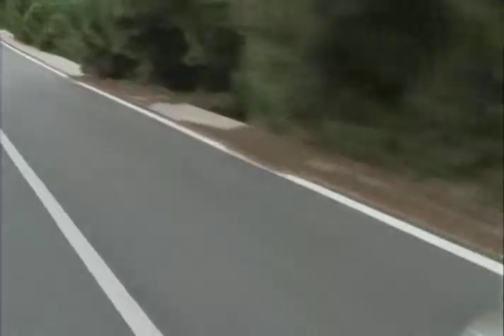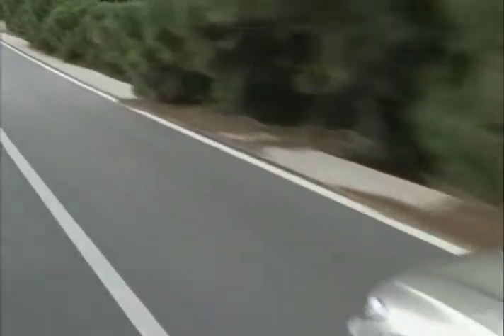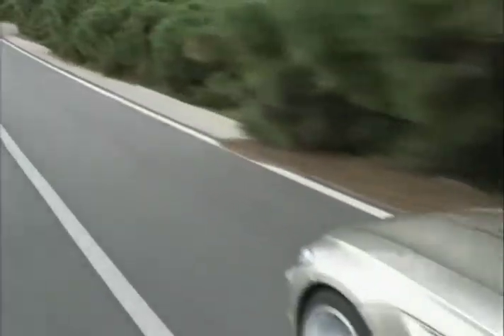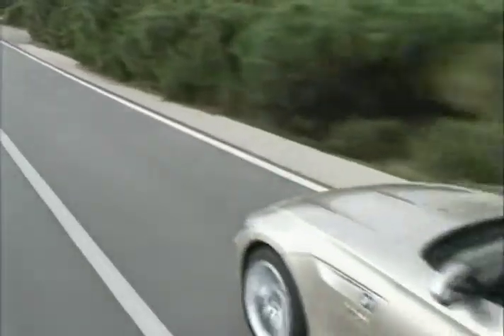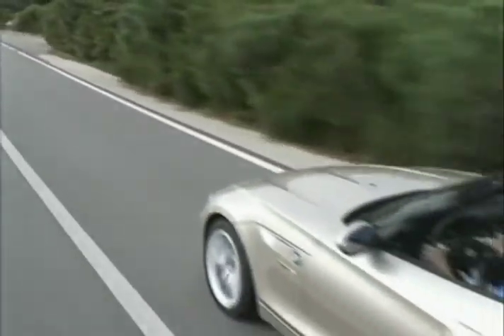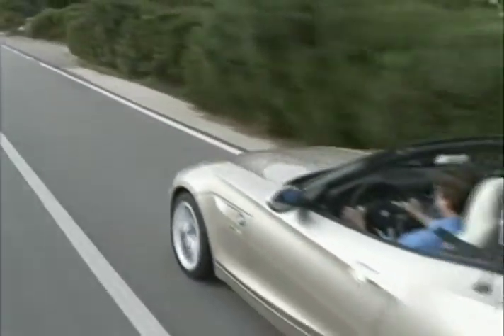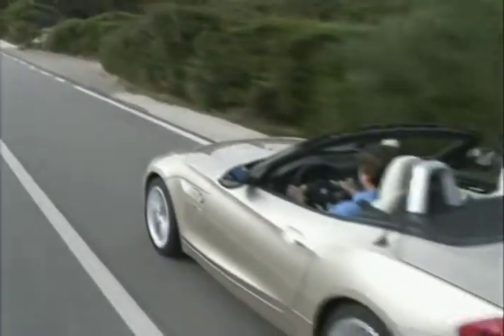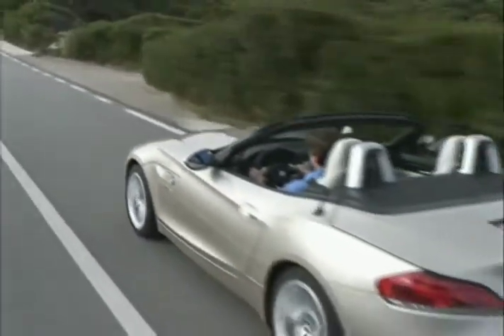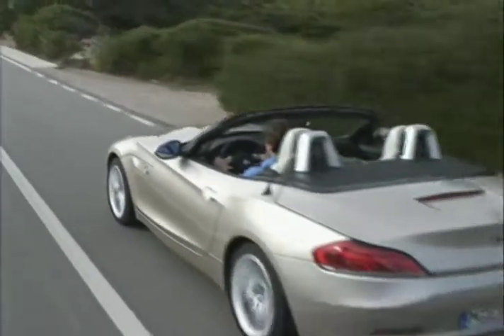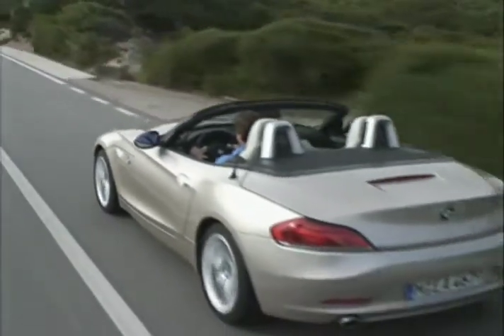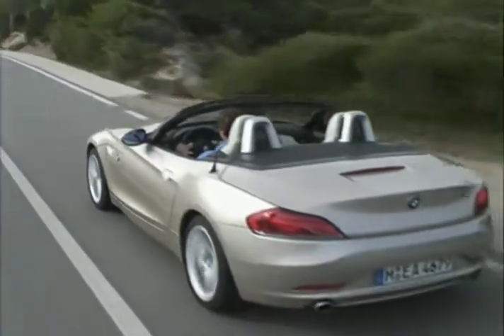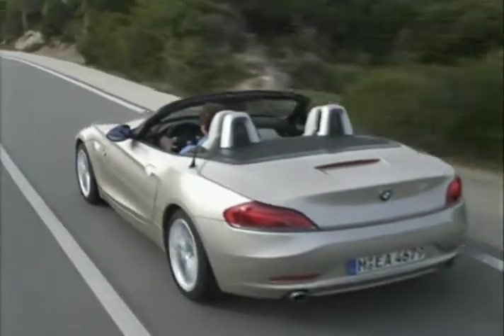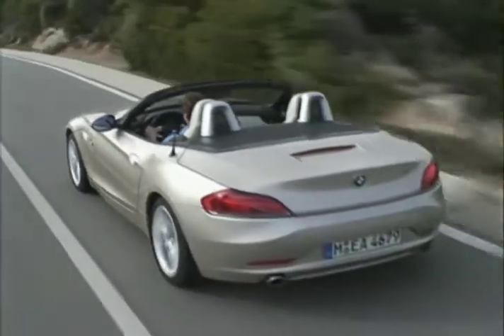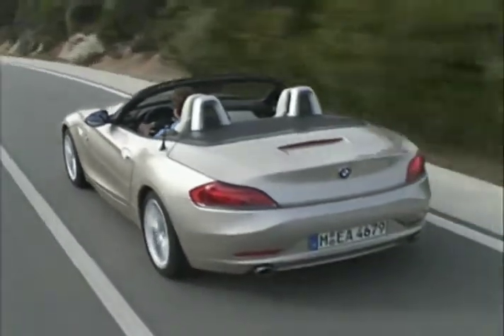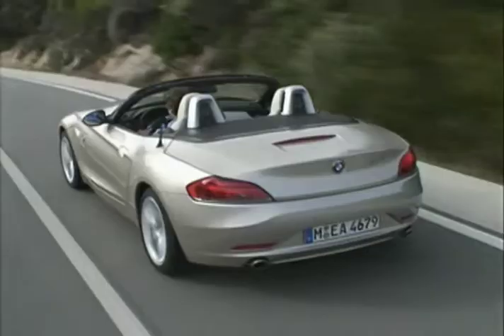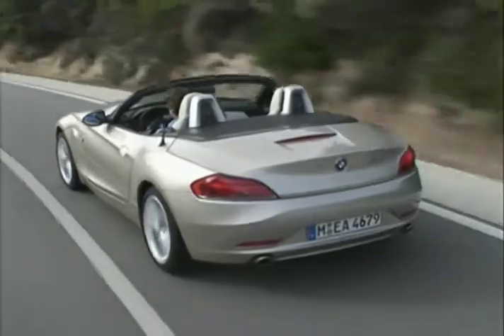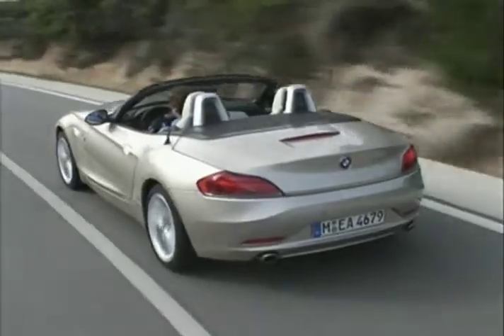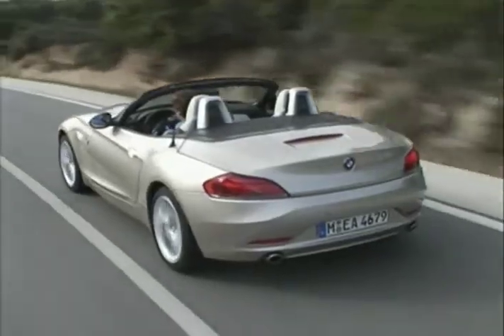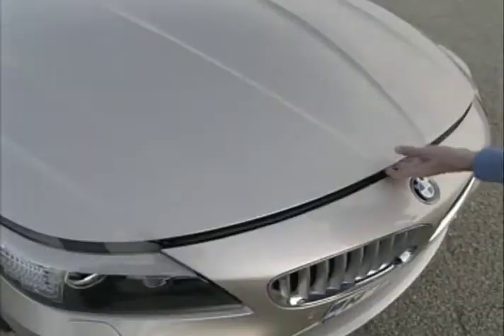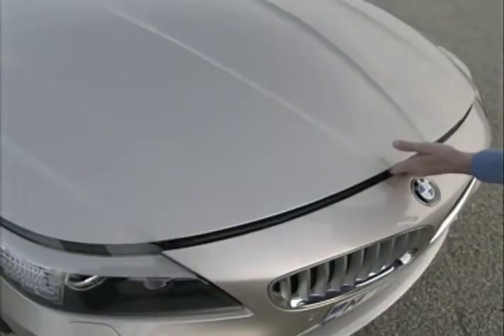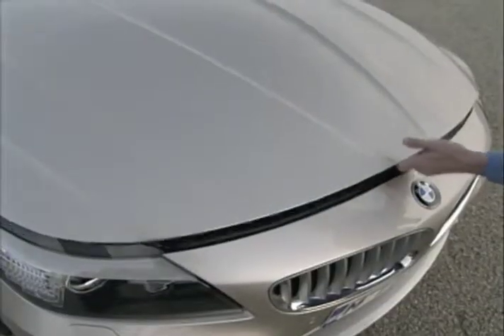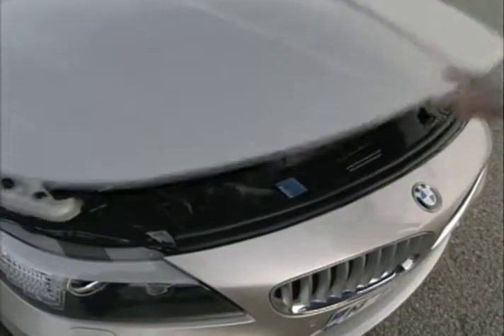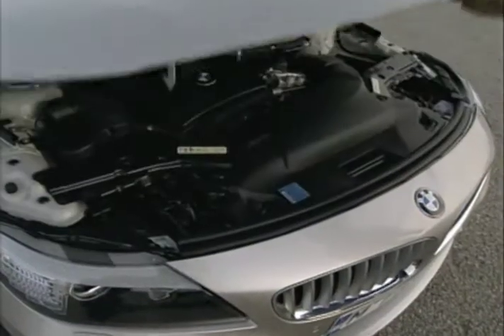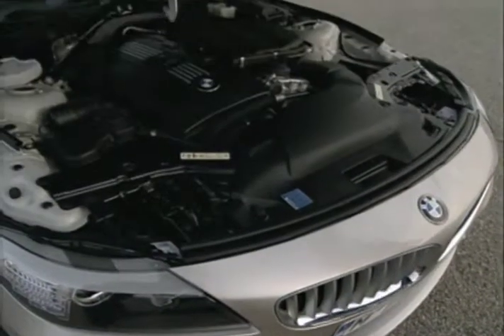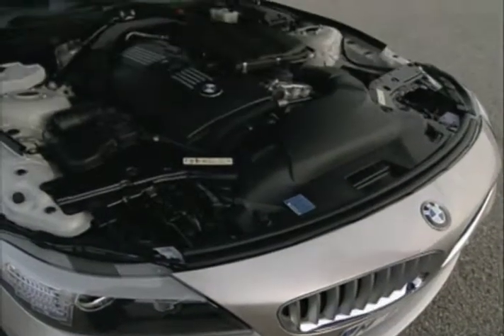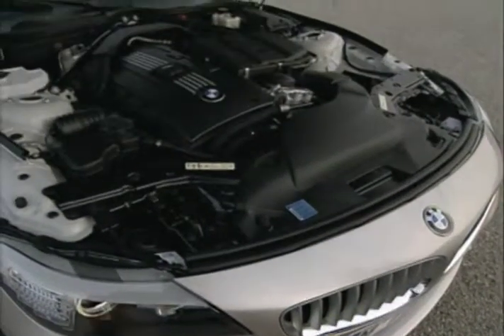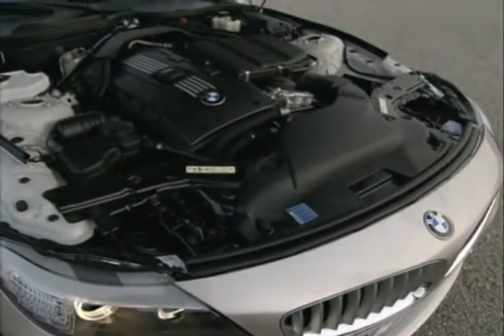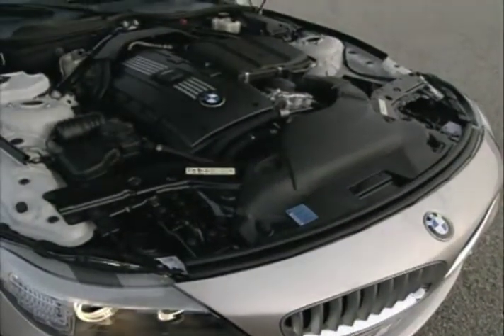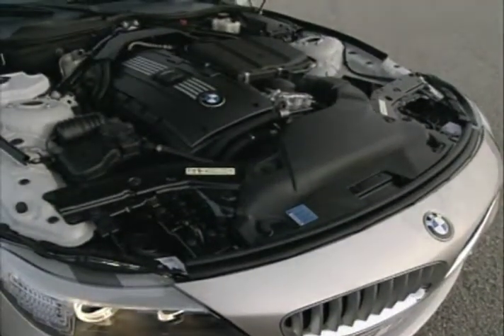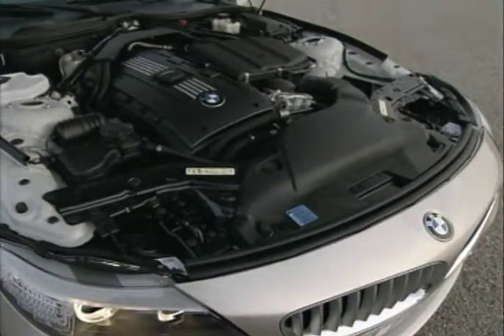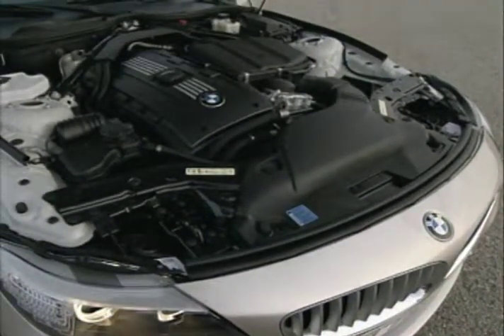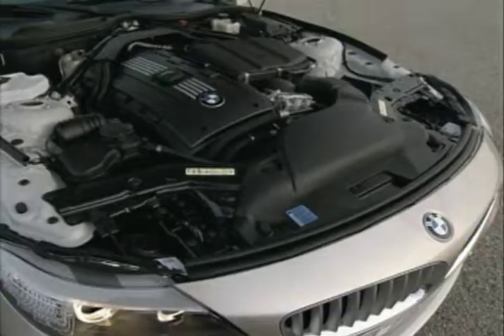The base engine for the Z4 is a 255-horsepower 3-liter inline-six. Also available is a 300-horsepower twin-turbocharged version of the same engine.